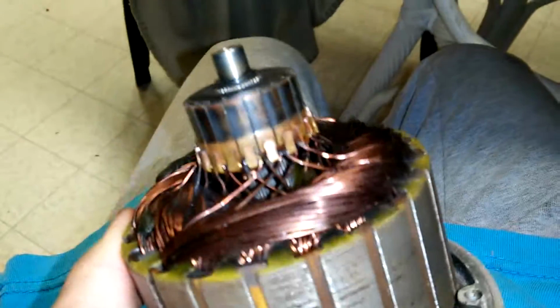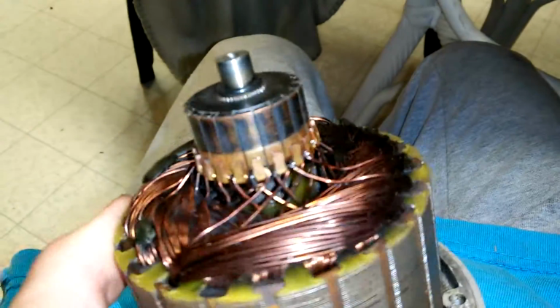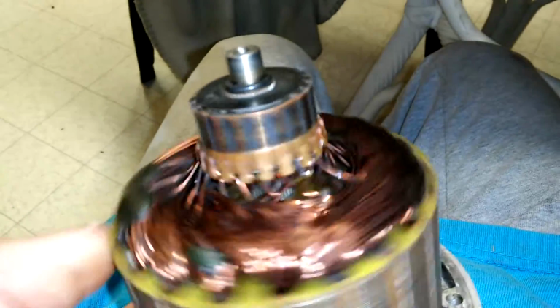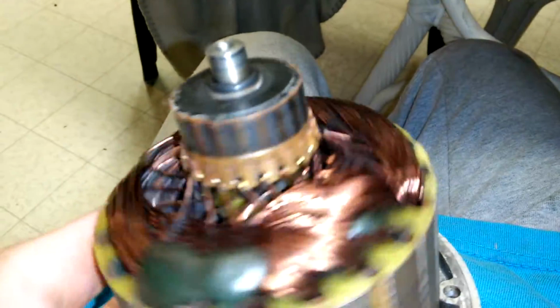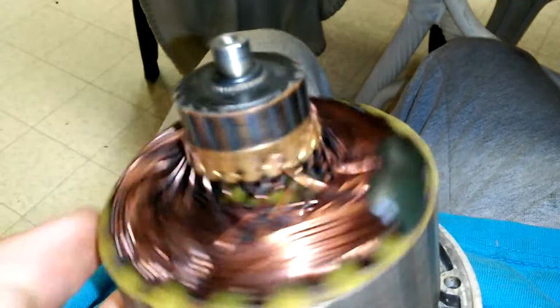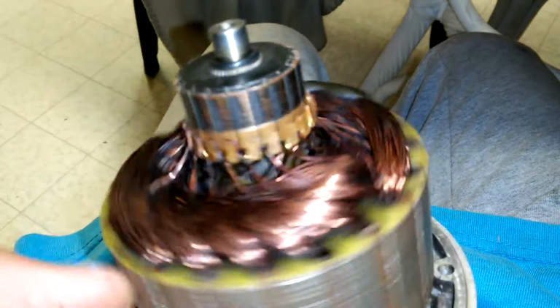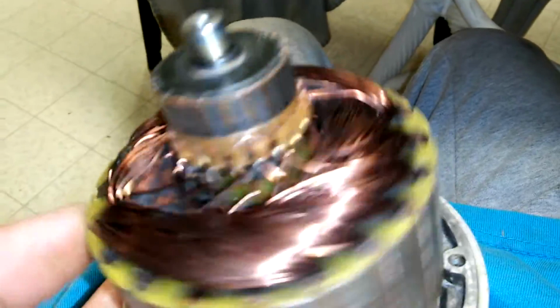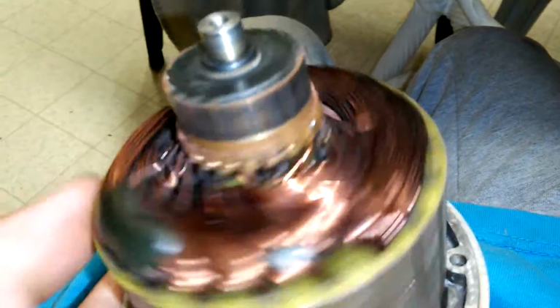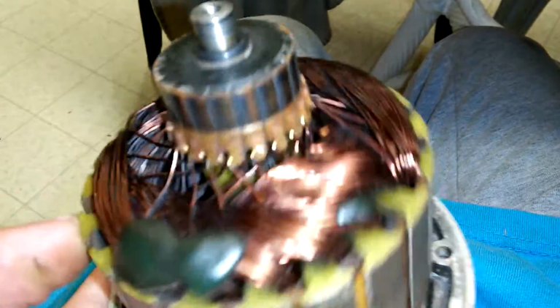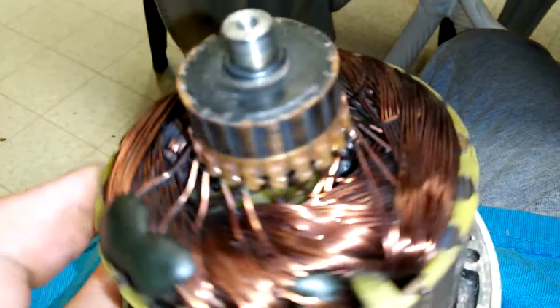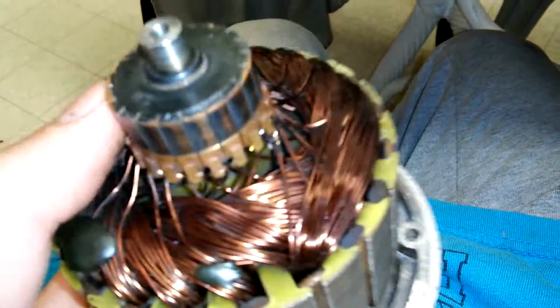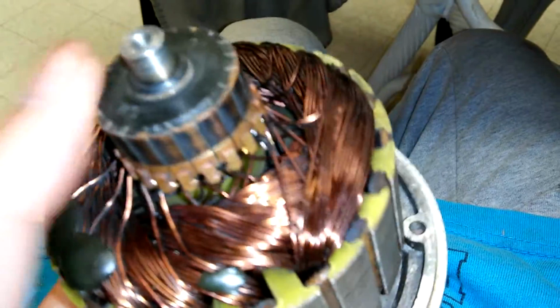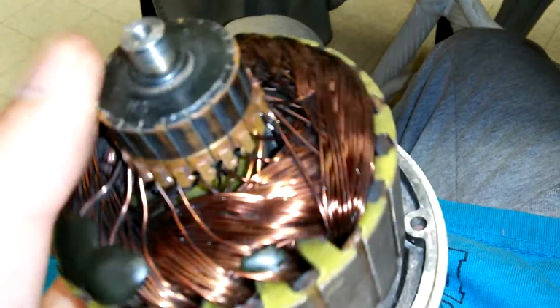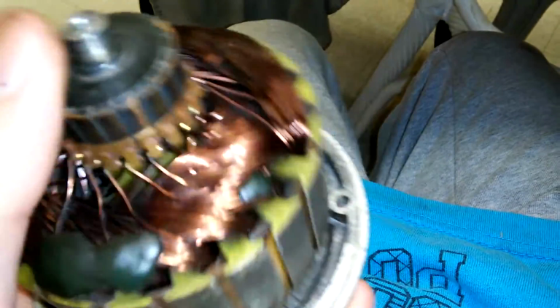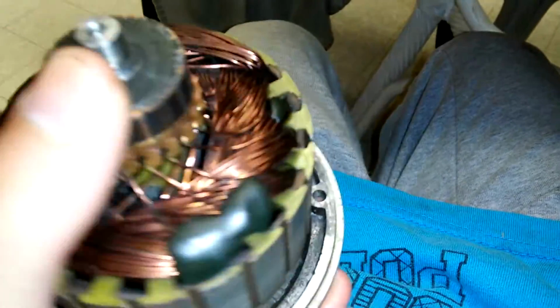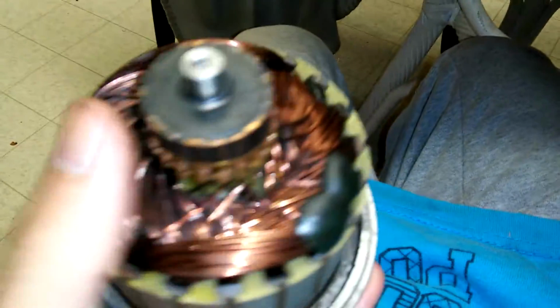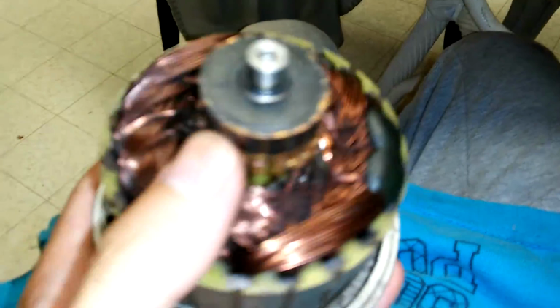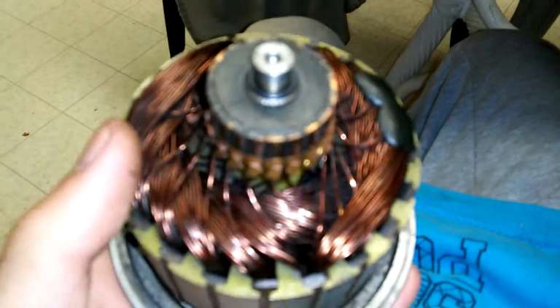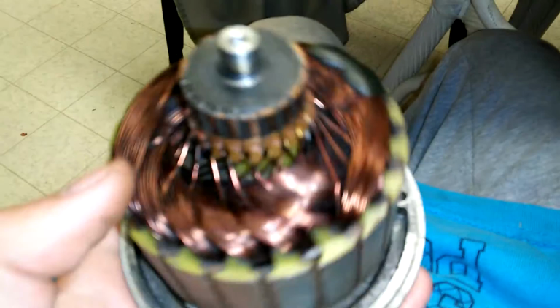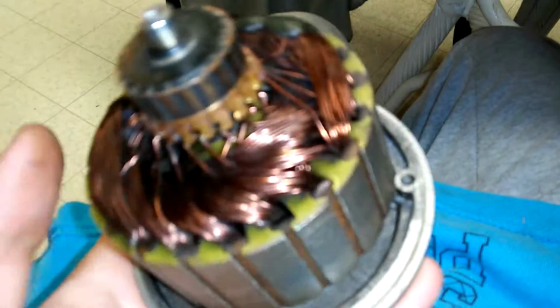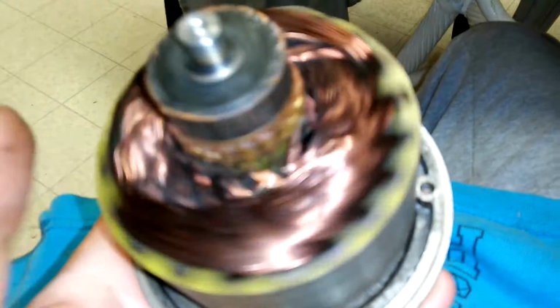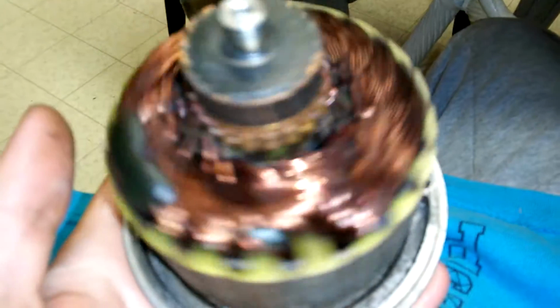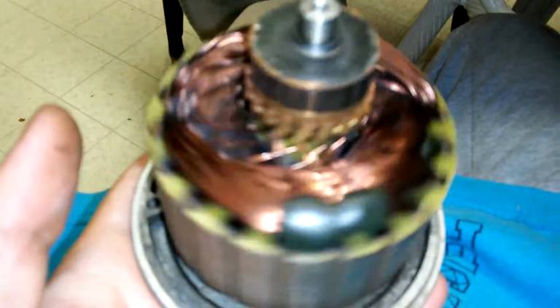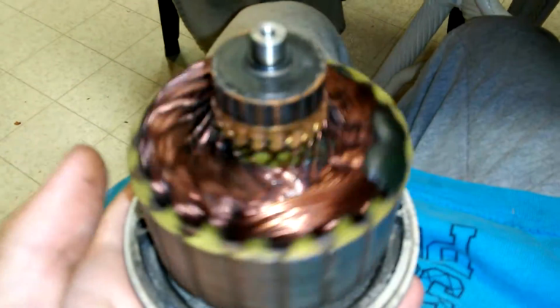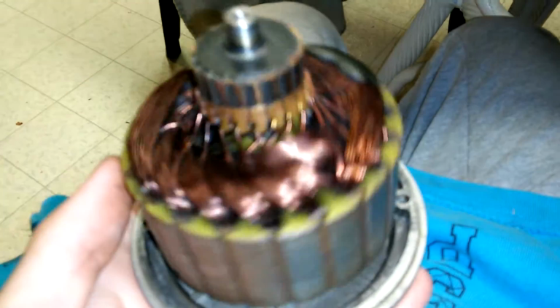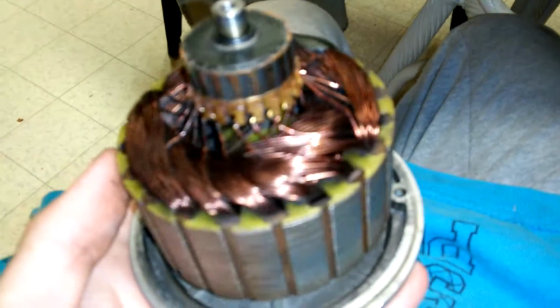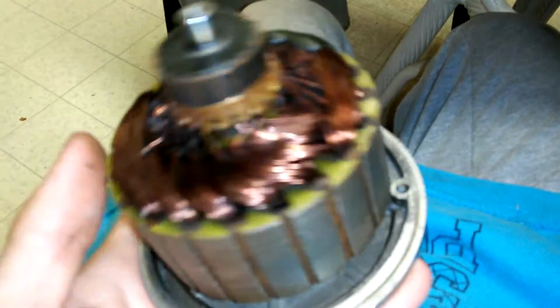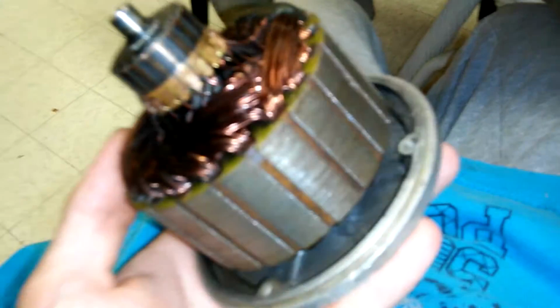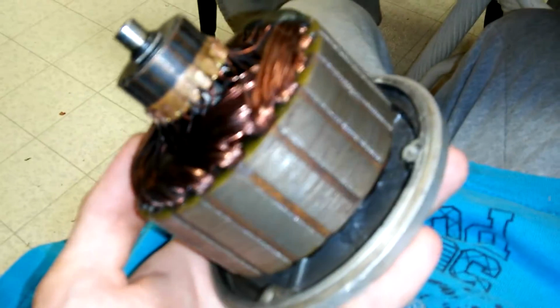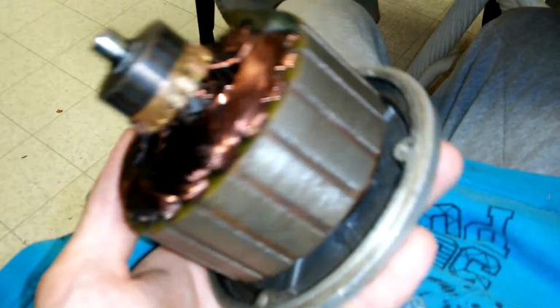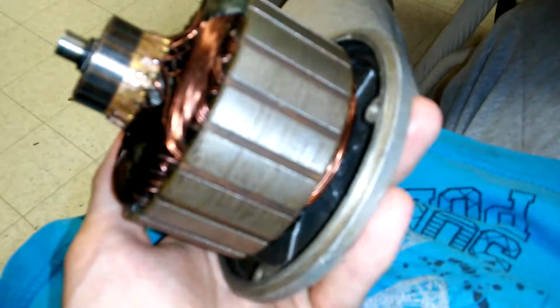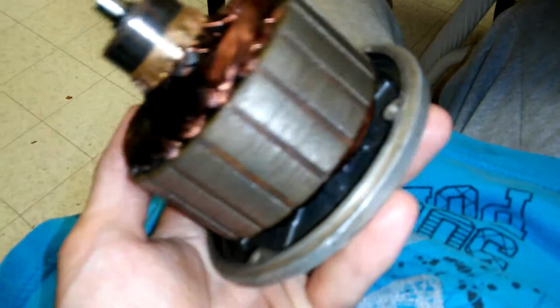The brushes also look good but they need to be cleaned off, as well as the other backplate half of the motor, which needs to be cleaned off before I reassemble it. Since I already have it all apart, I might as well clean it up.